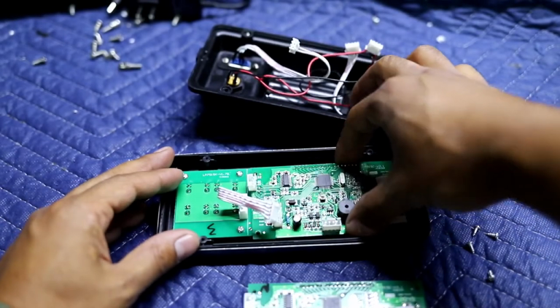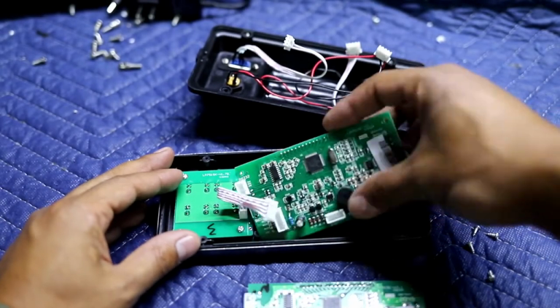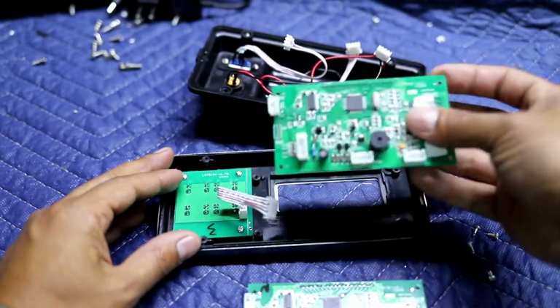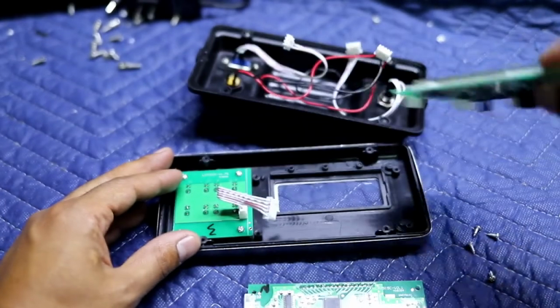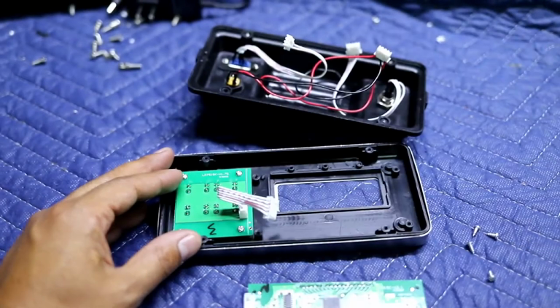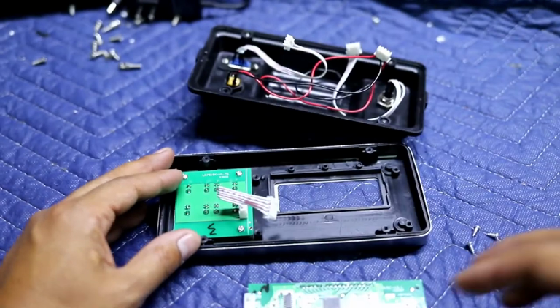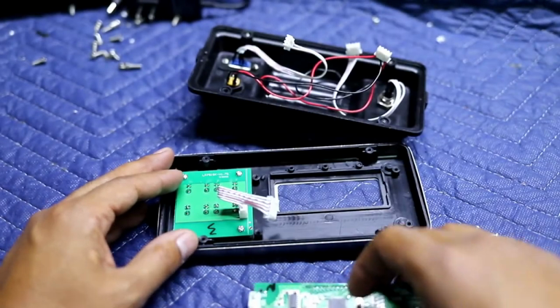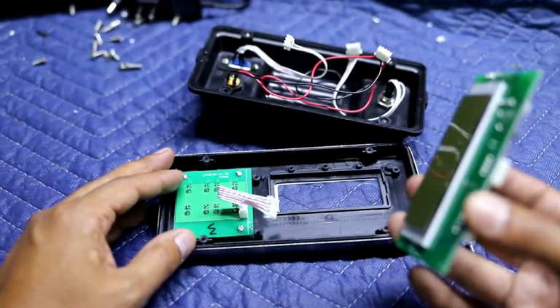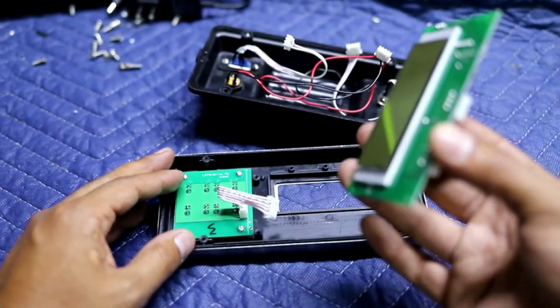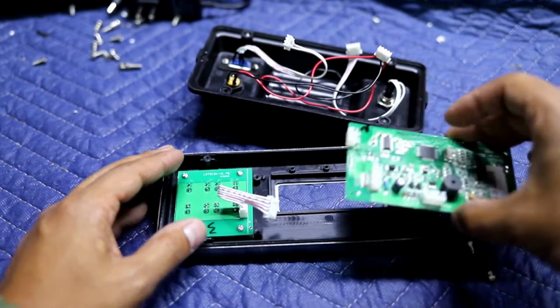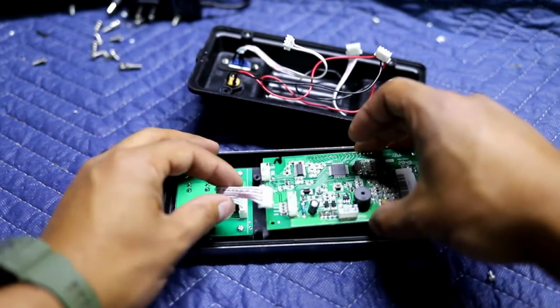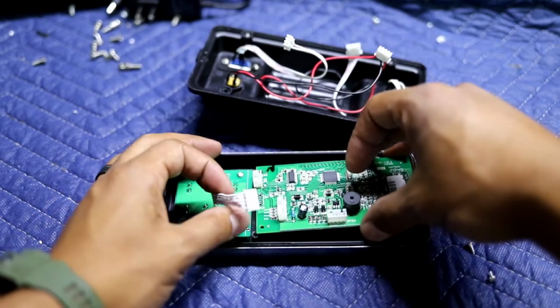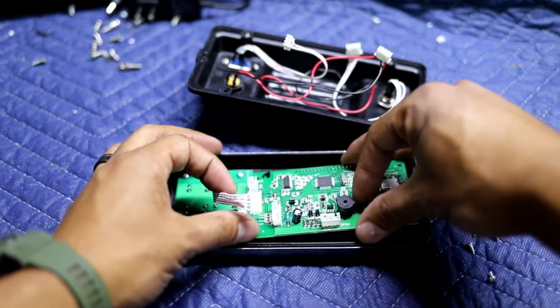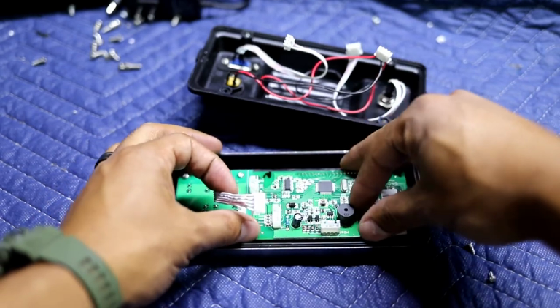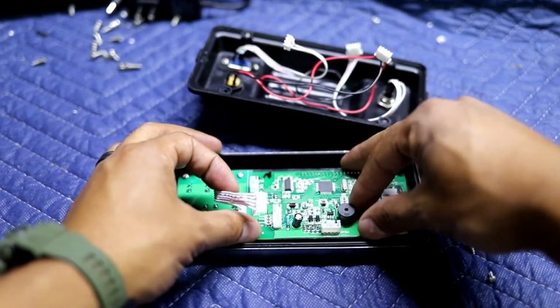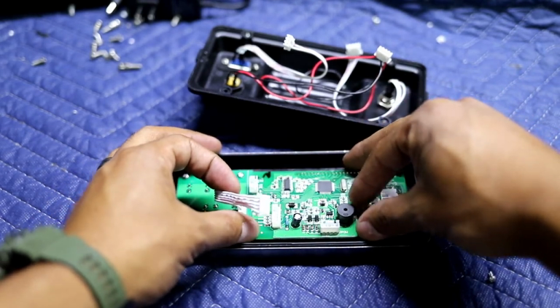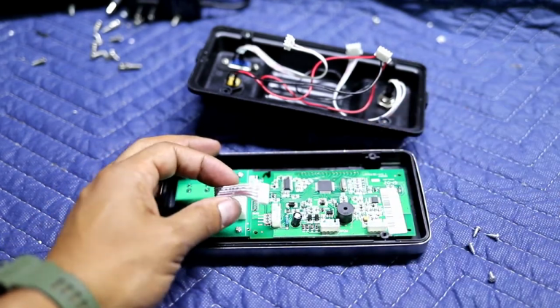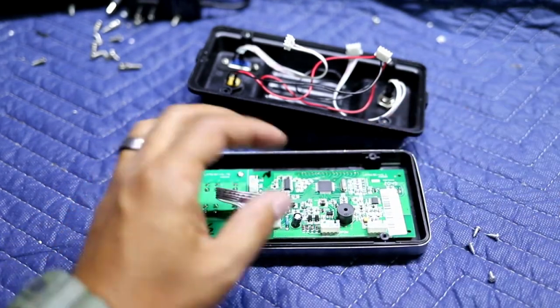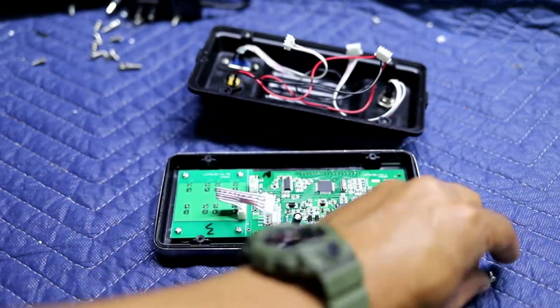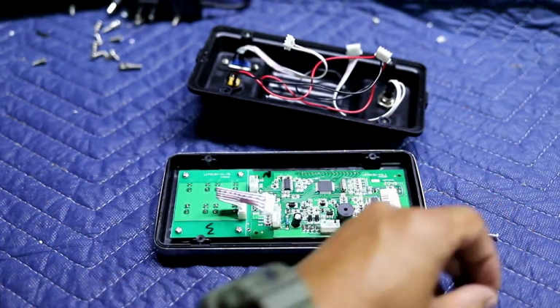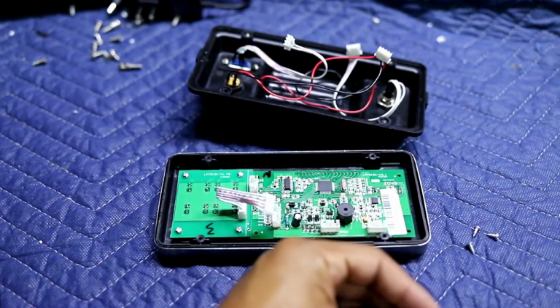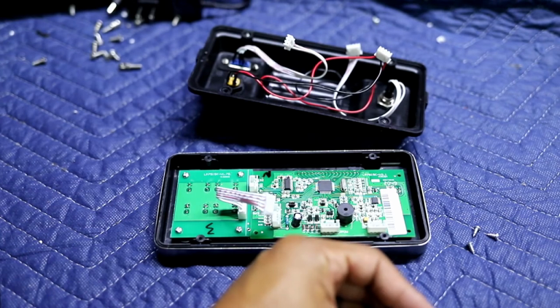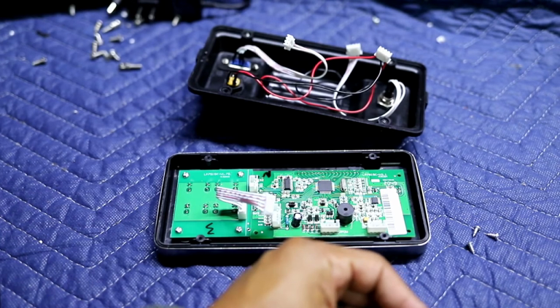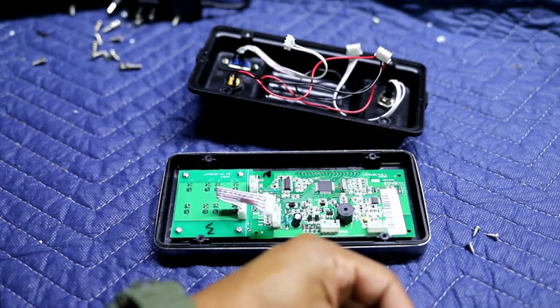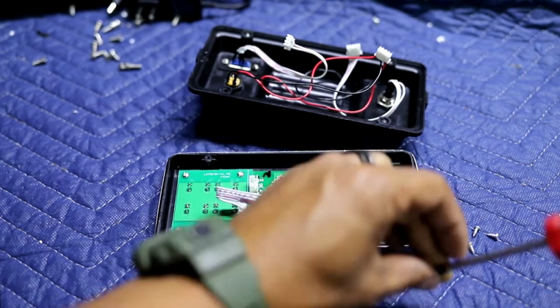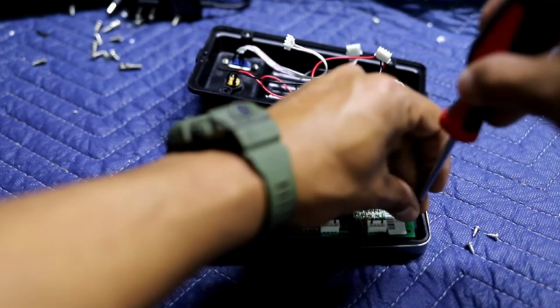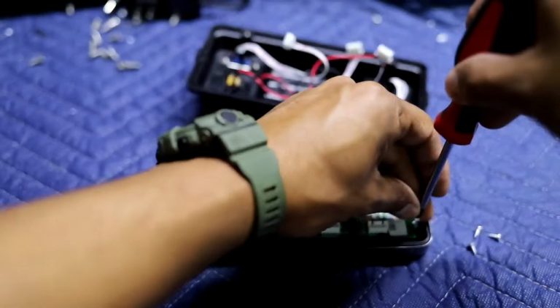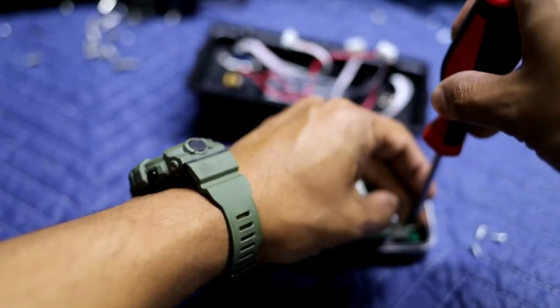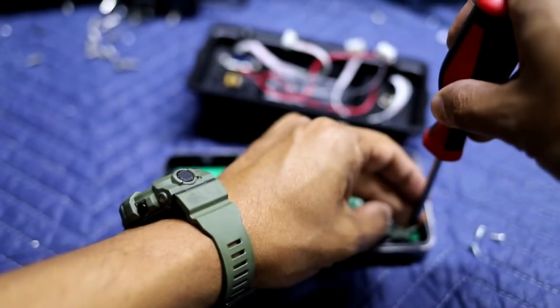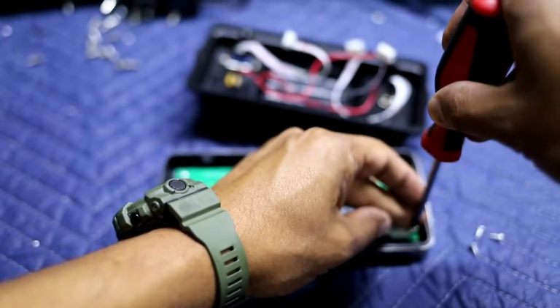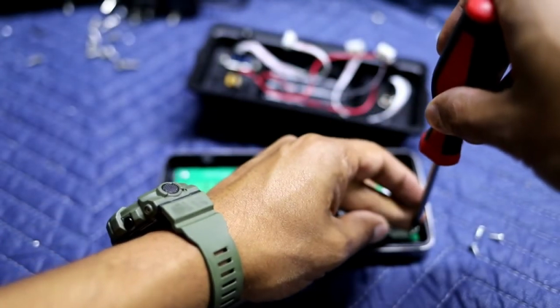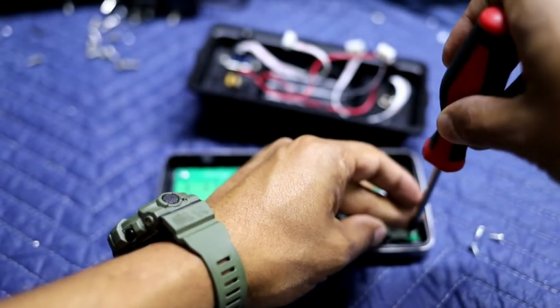Once you've got the board out, you can just put that to the side. Then you're going to take your new board, go ahead and place it inside. What I'd recommend doing is securing it with two screws first so it doesn't move around.